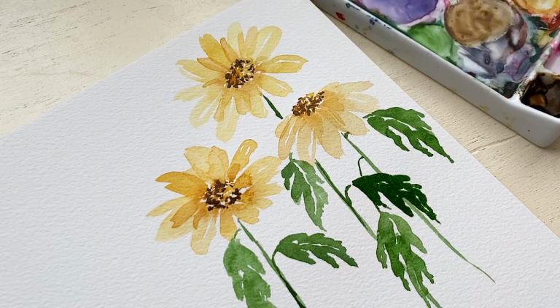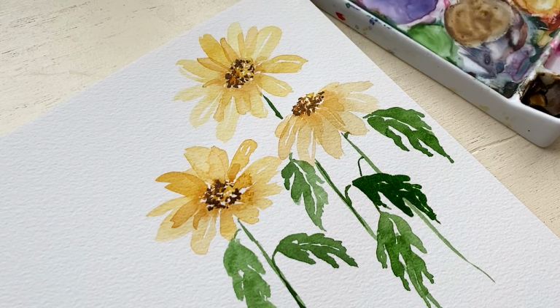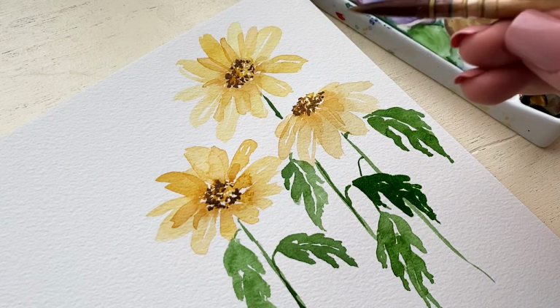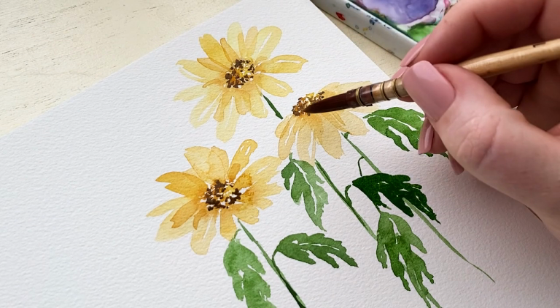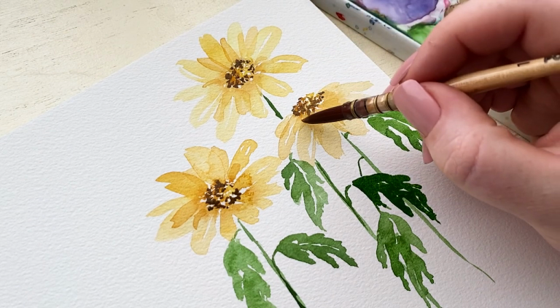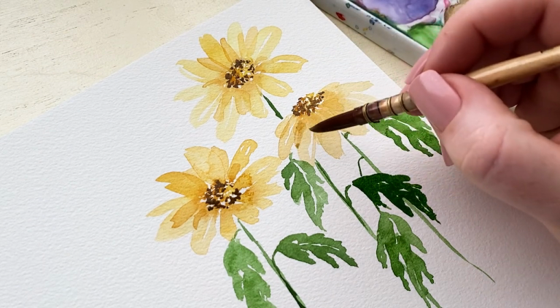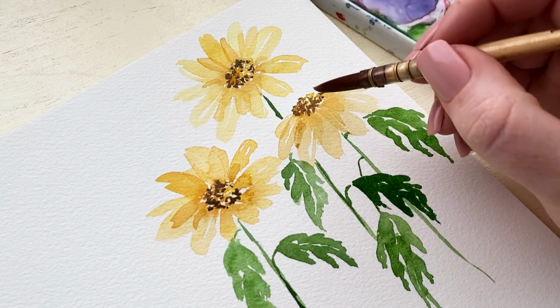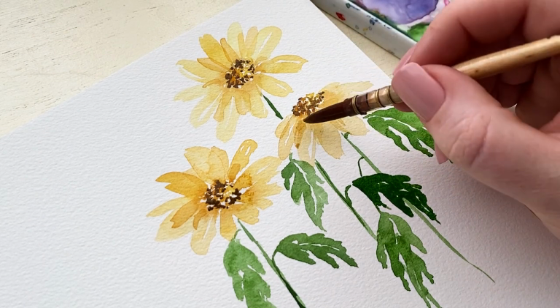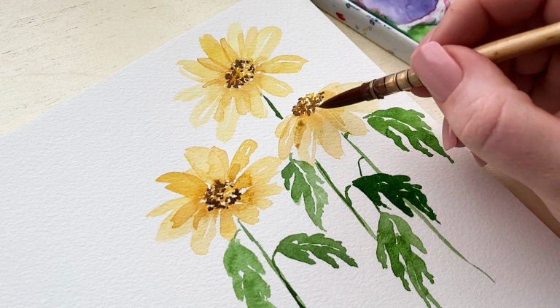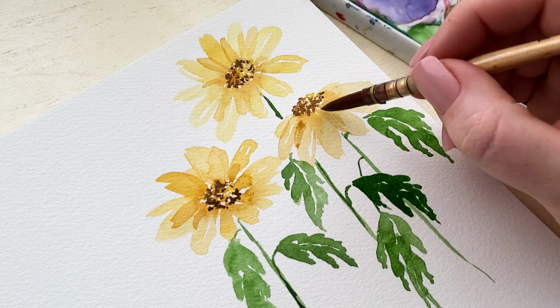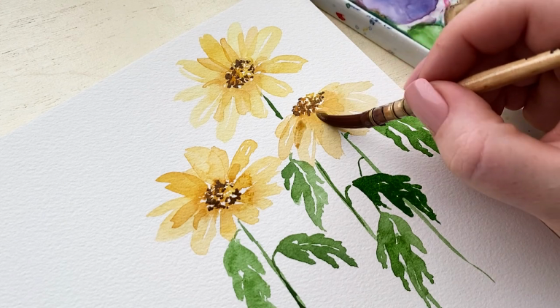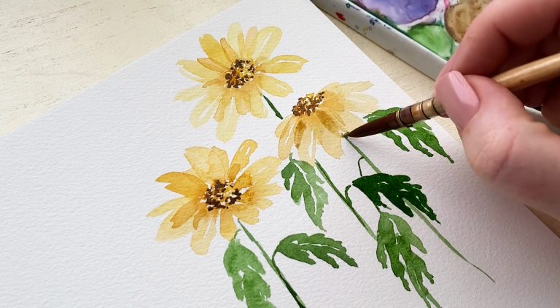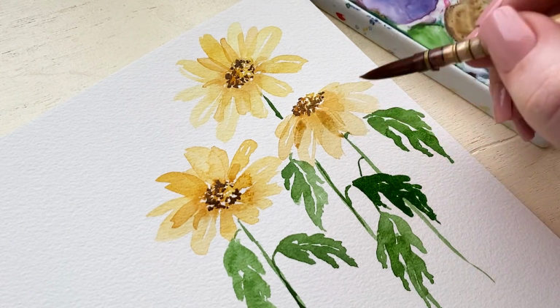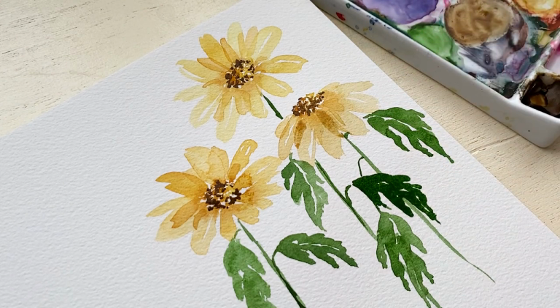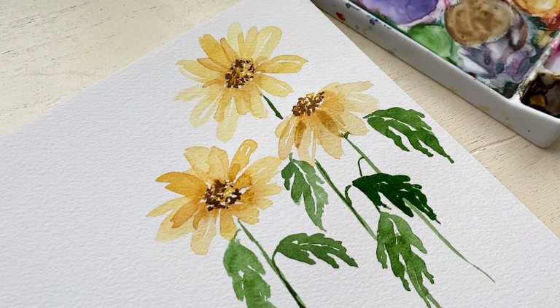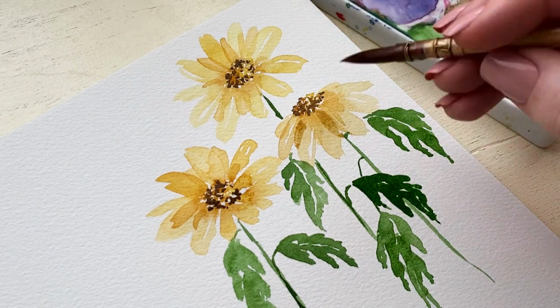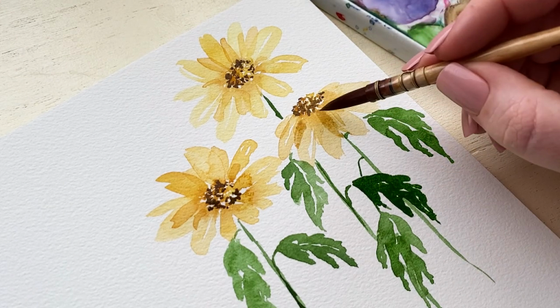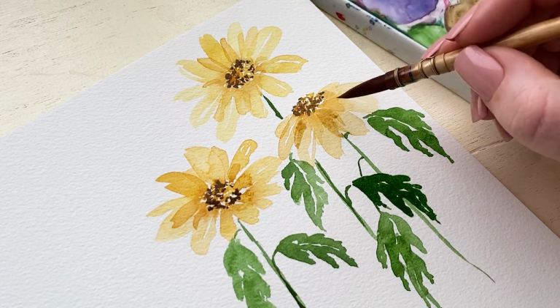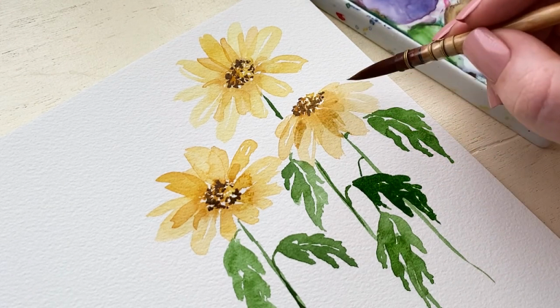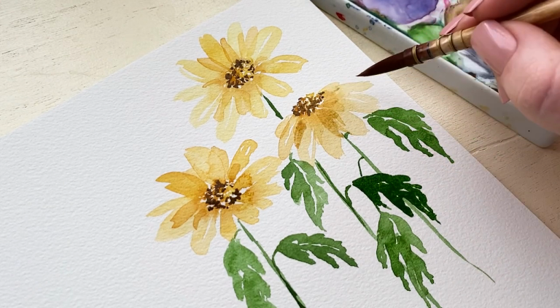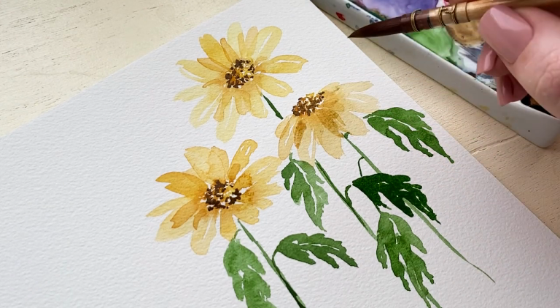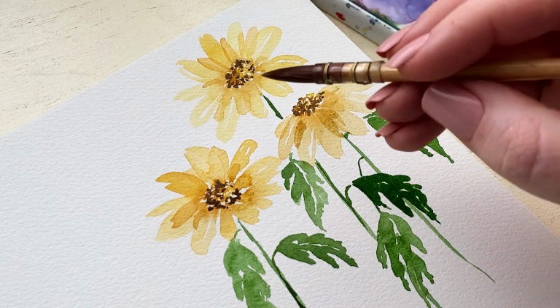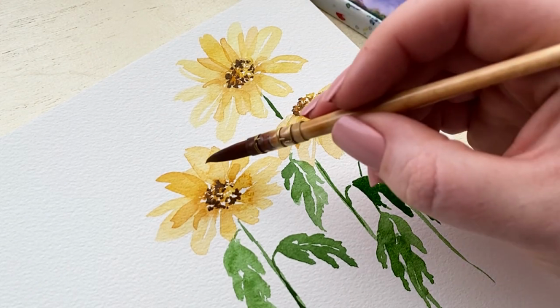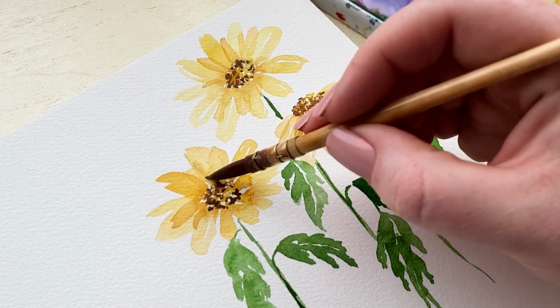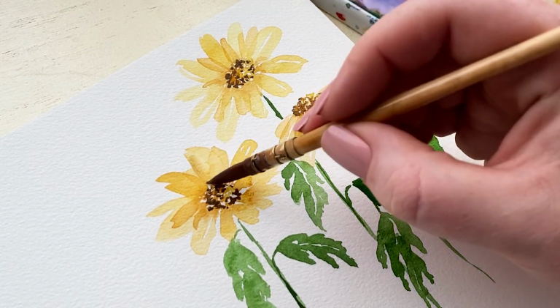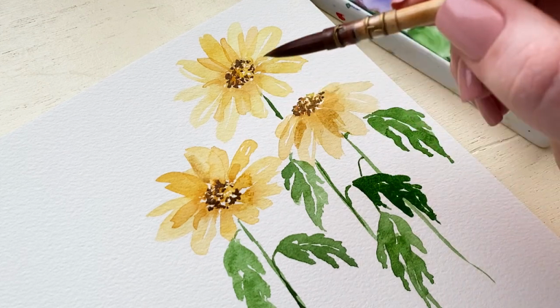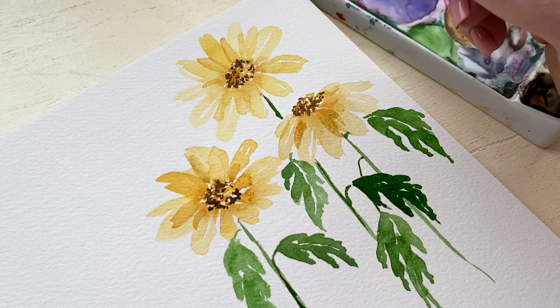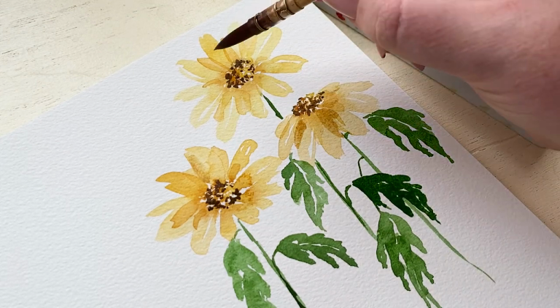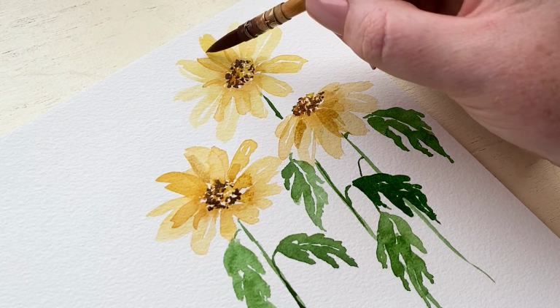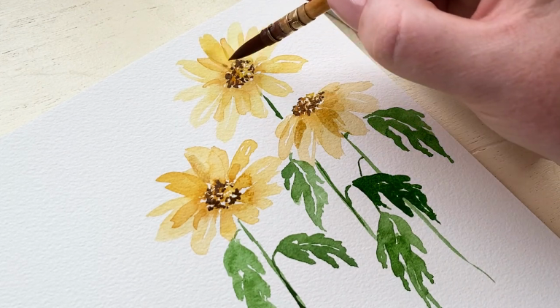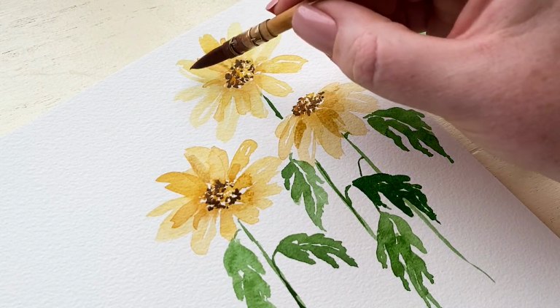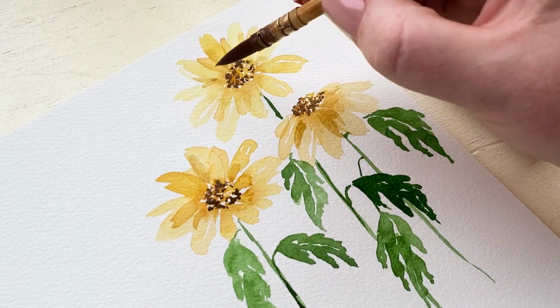With a washy version of that darker color, I'm adding just a little bit more detail to the petals, because it gives that illusion that there's a shadow on the petals as well.